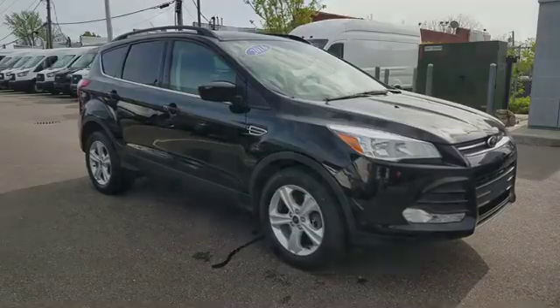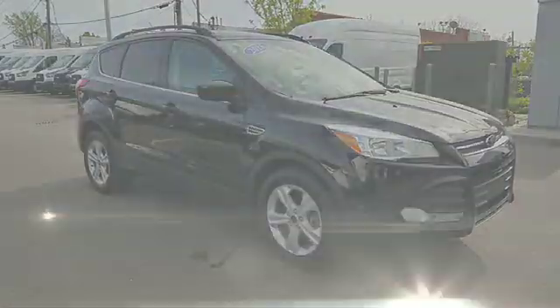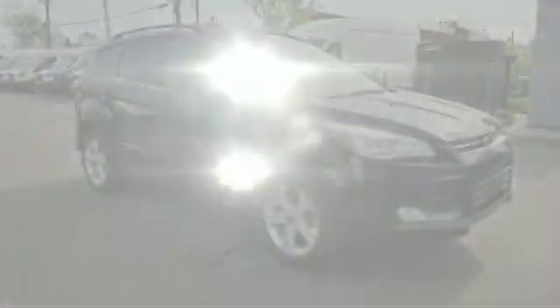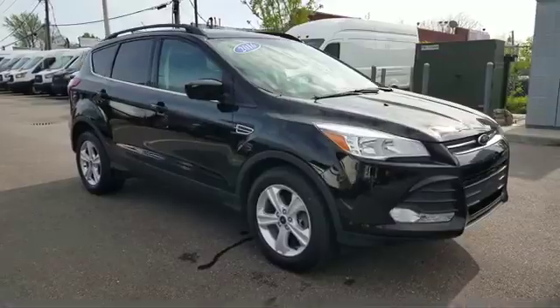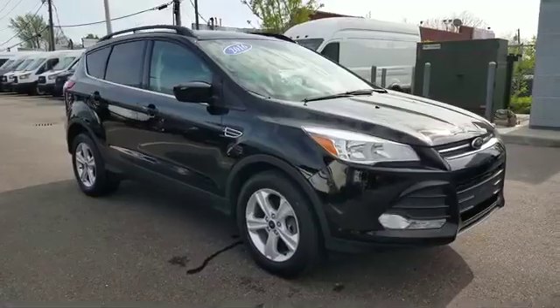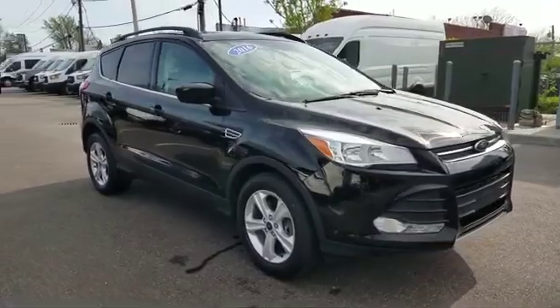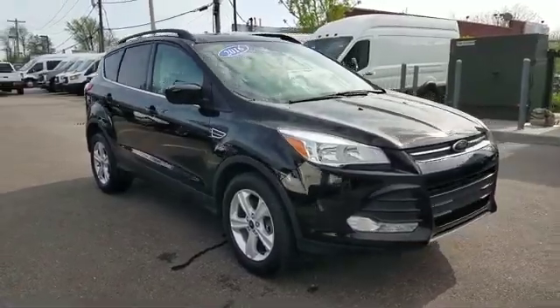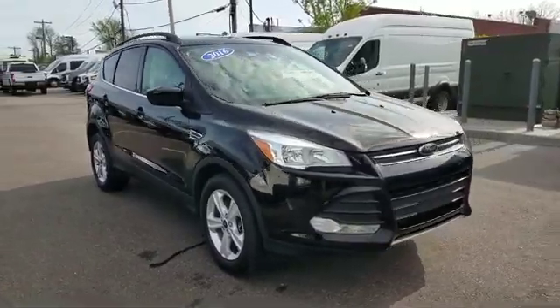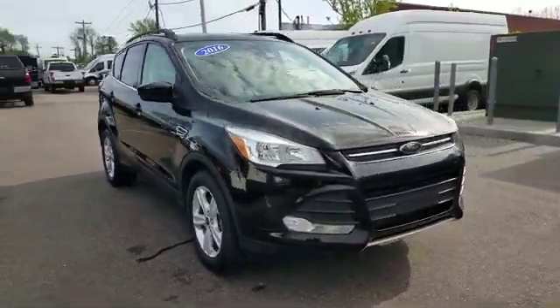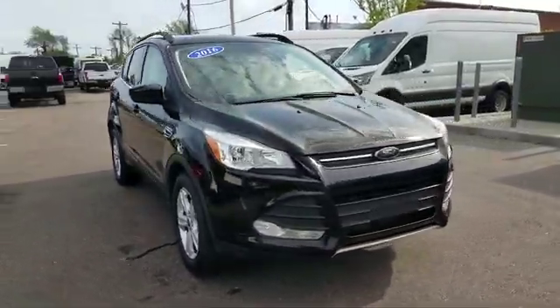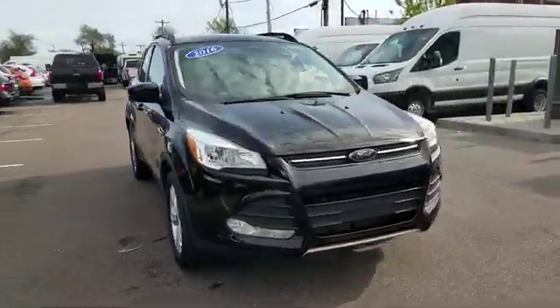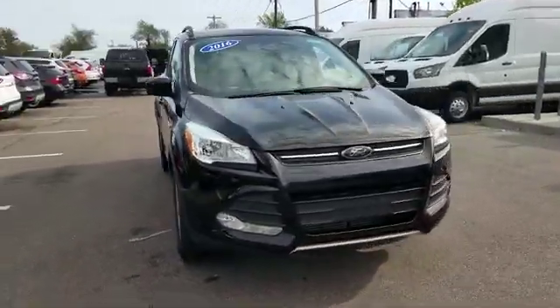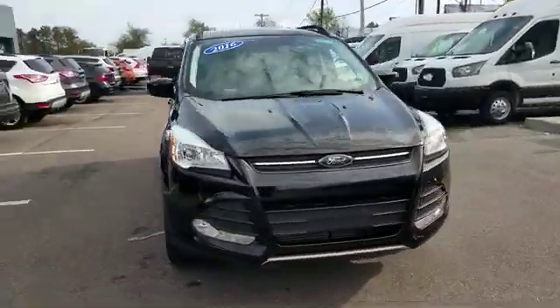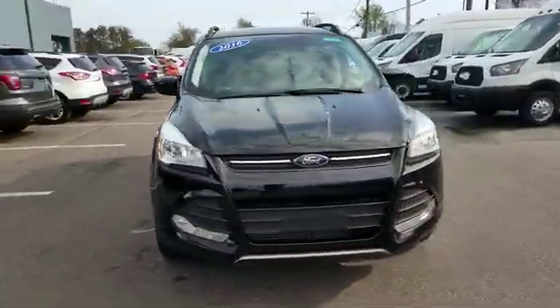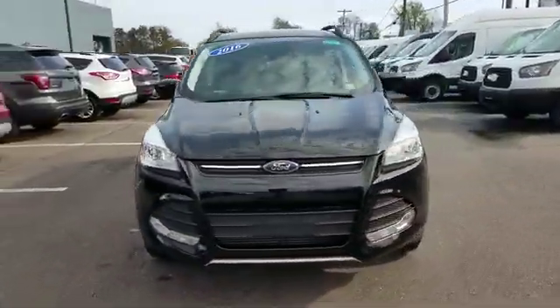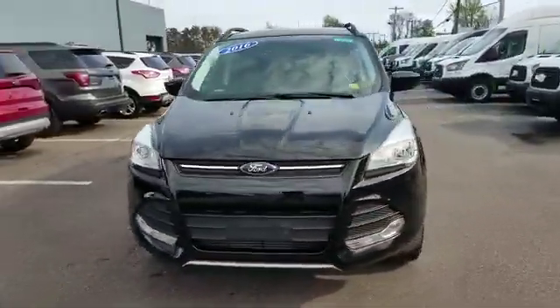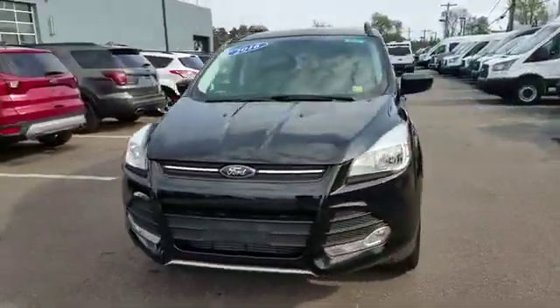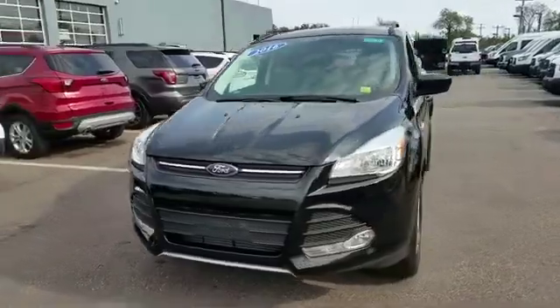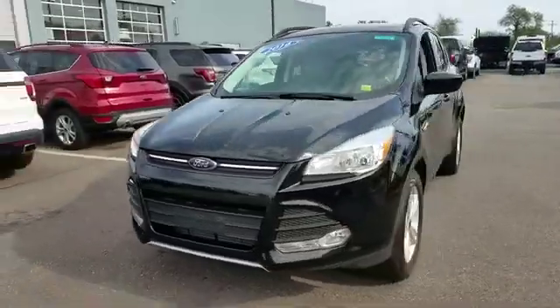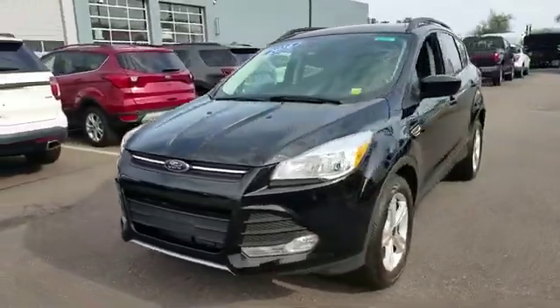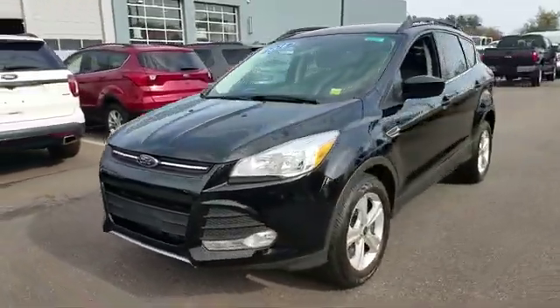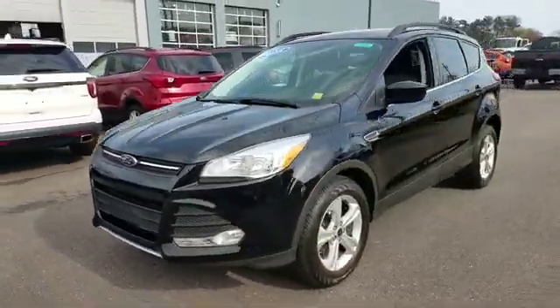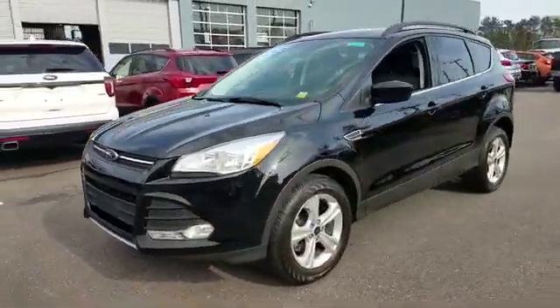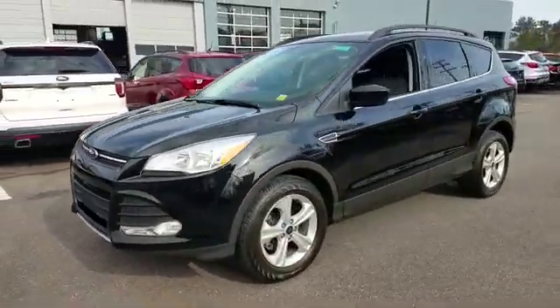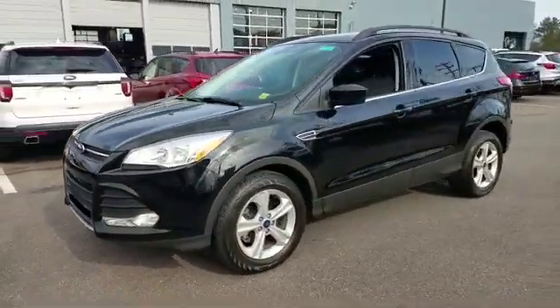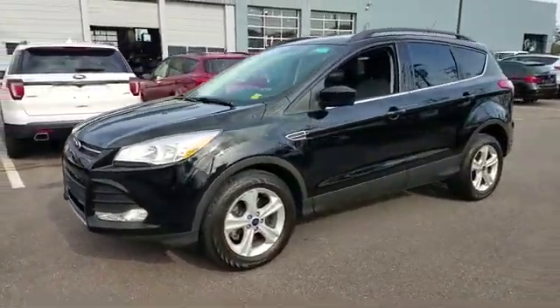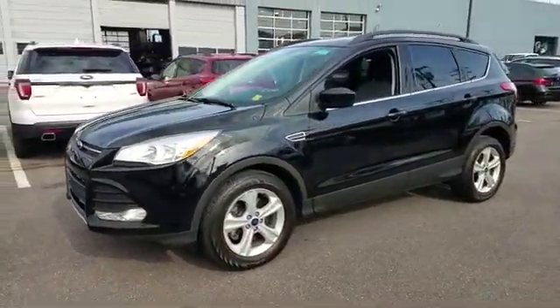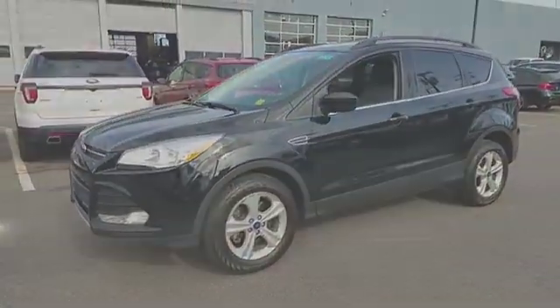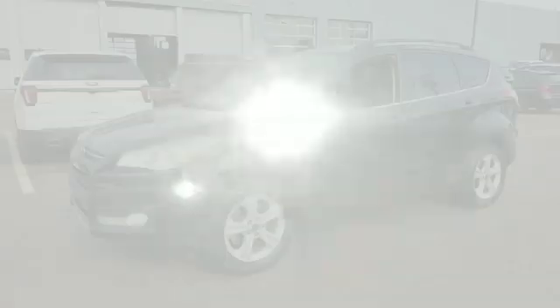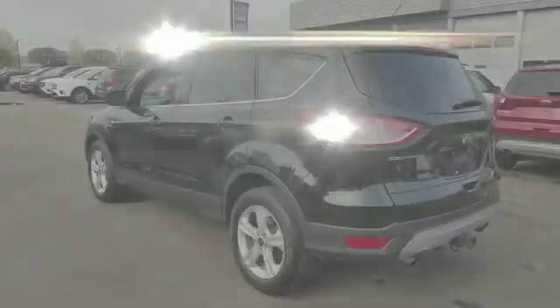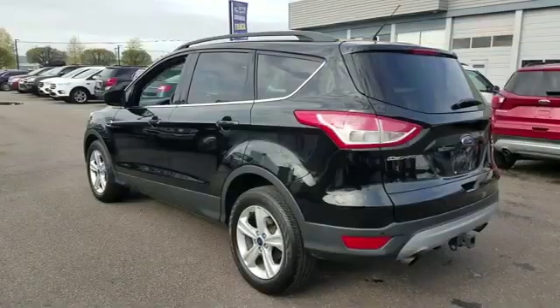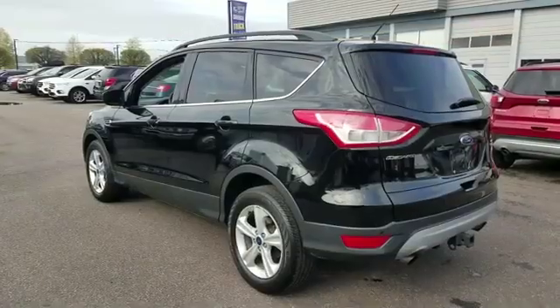2016 Ford Escape with less than 22,000 miles on the odometer. This SUV offers space as well as power and performance.